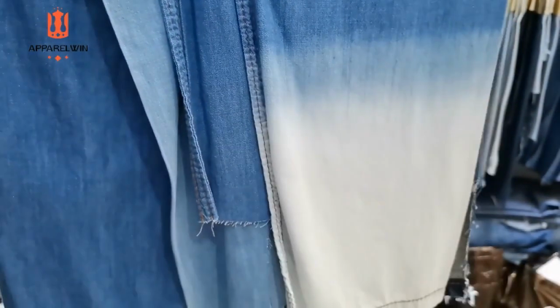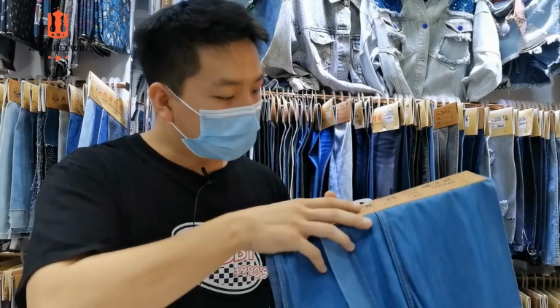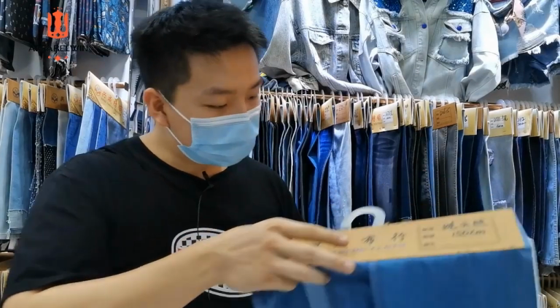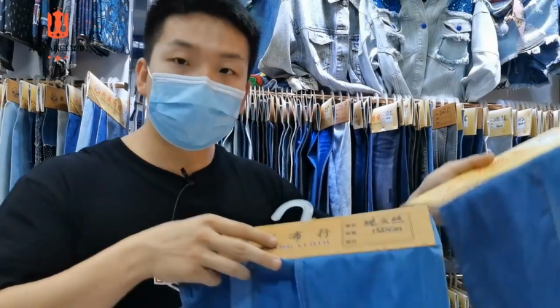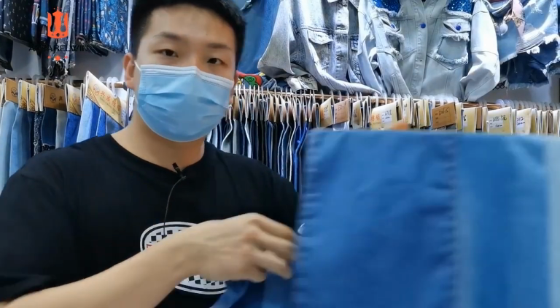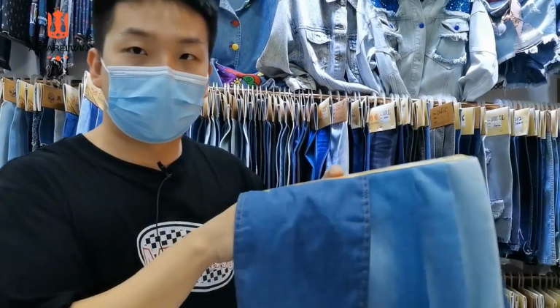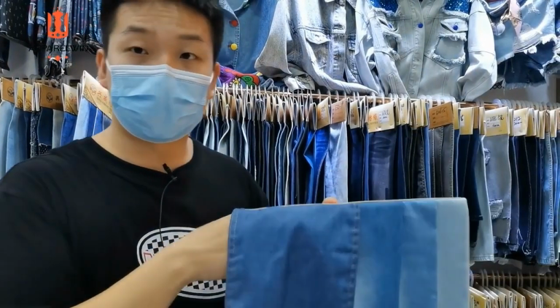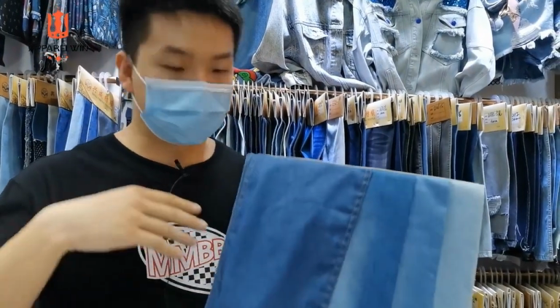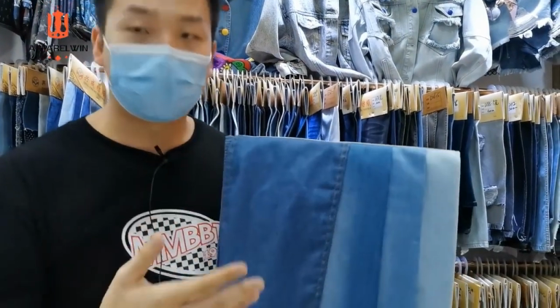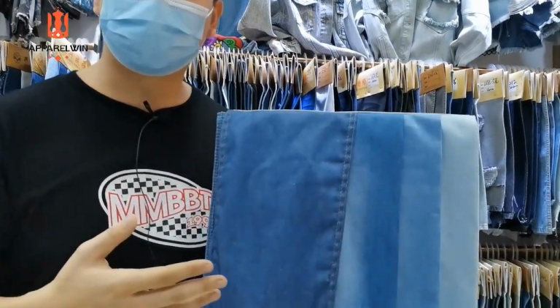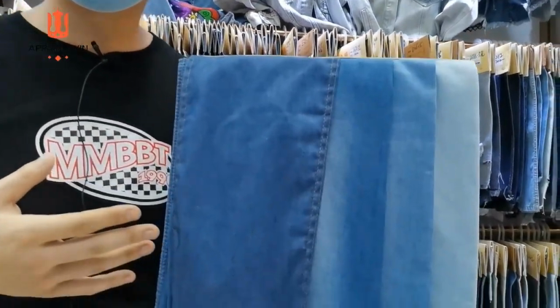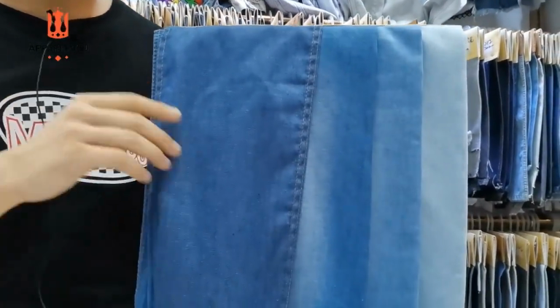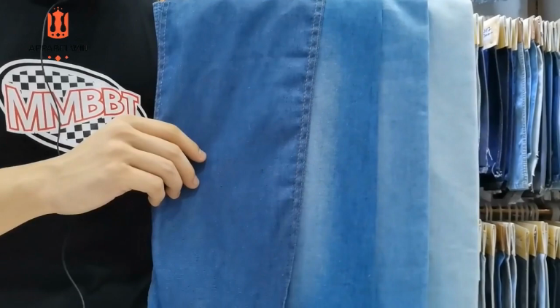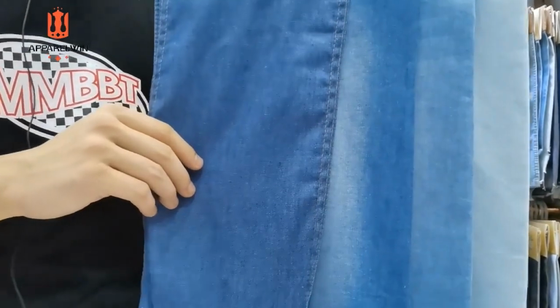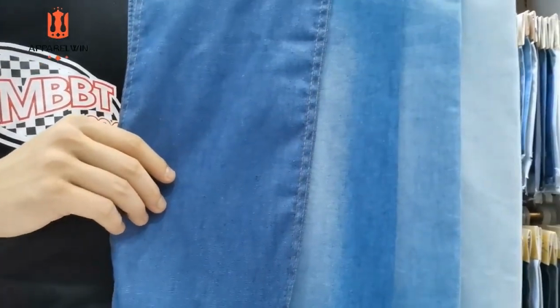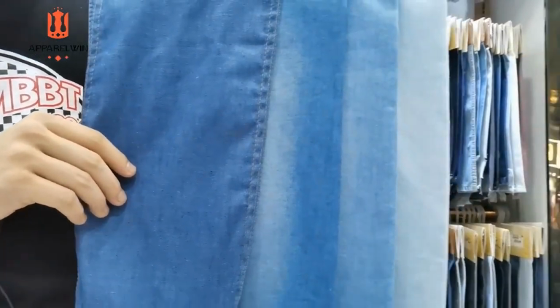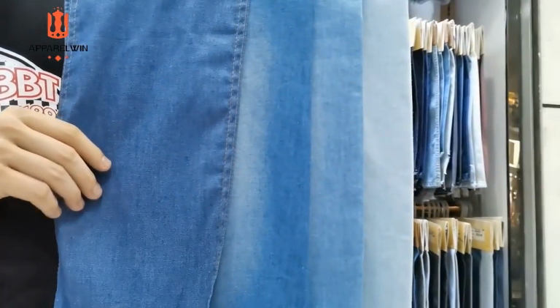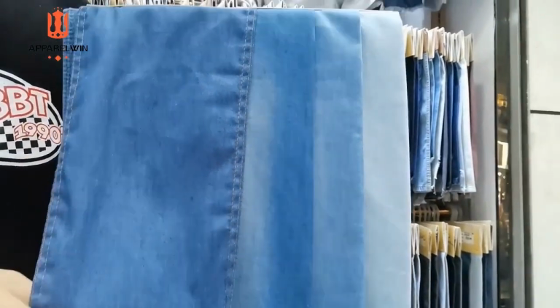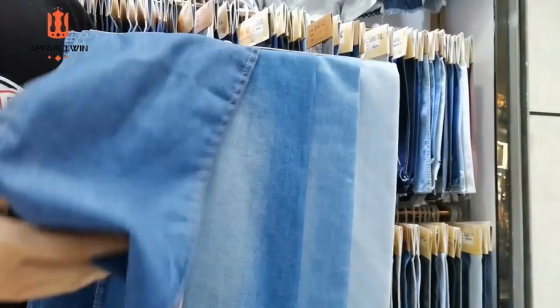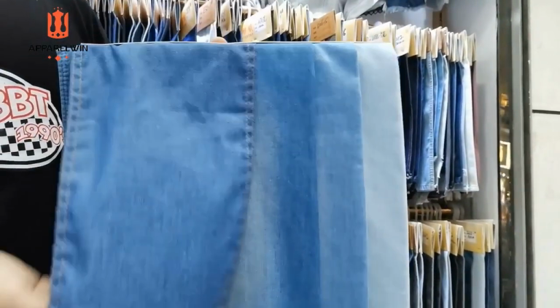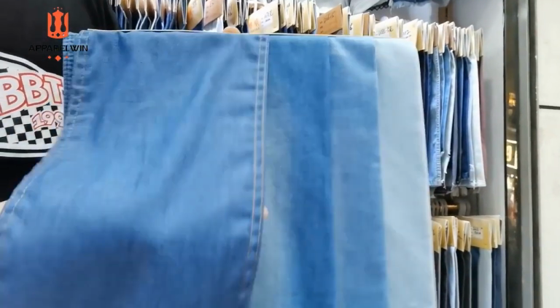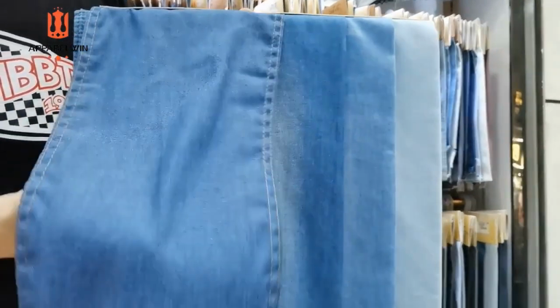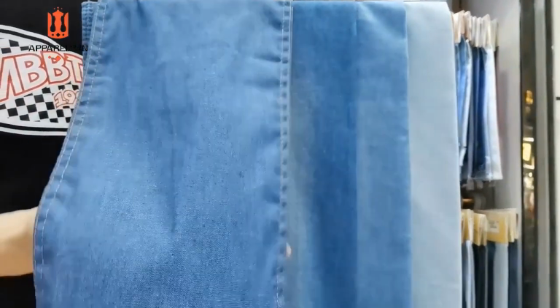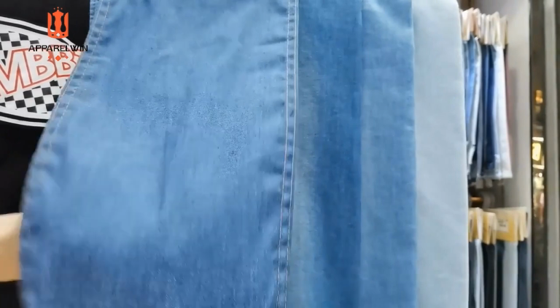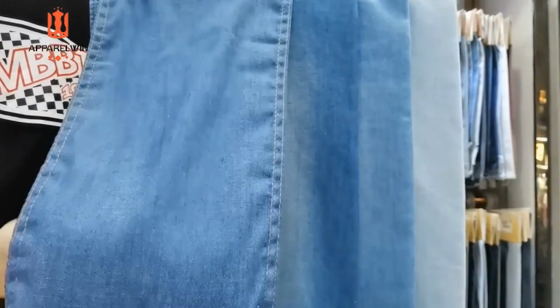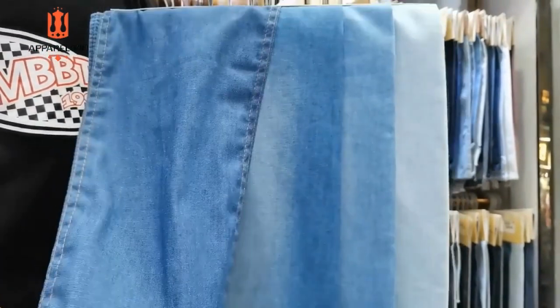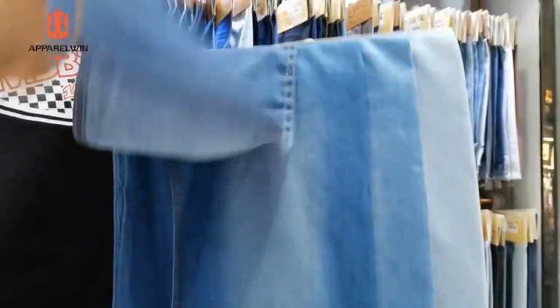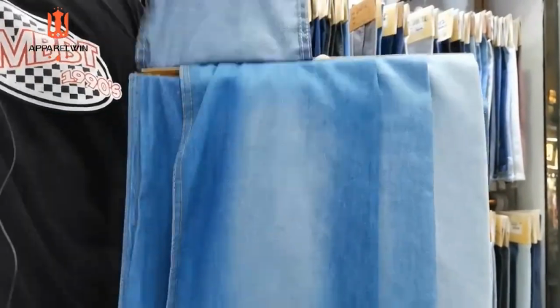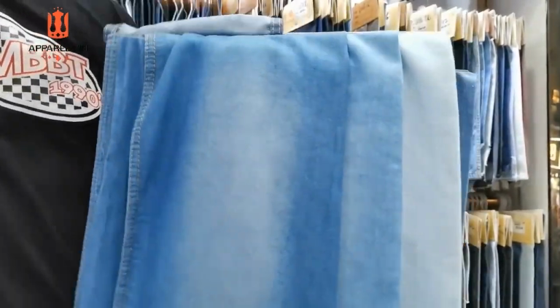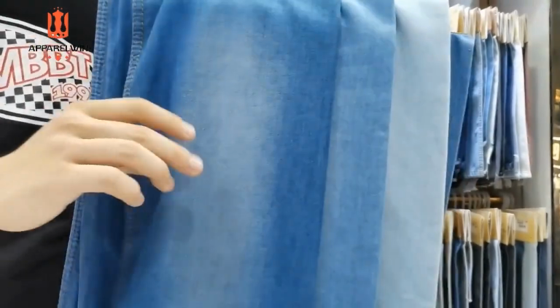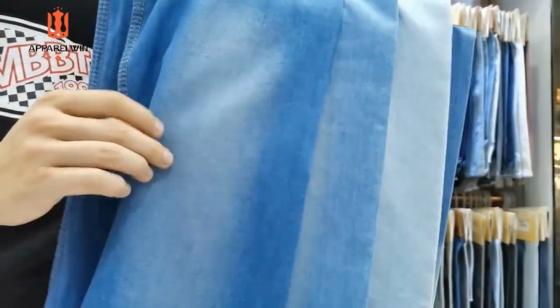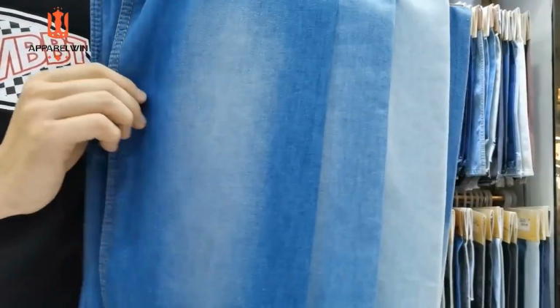Here I have another example made by a different material — it's 100% cotton, also very popular. This is raw denim. After we do different washing treatments, we get different color results. Like this — the color is totally different.